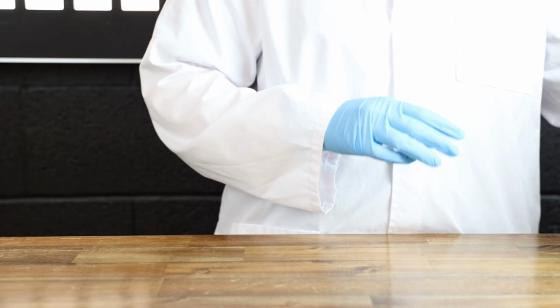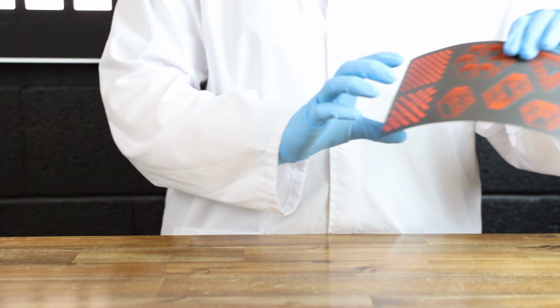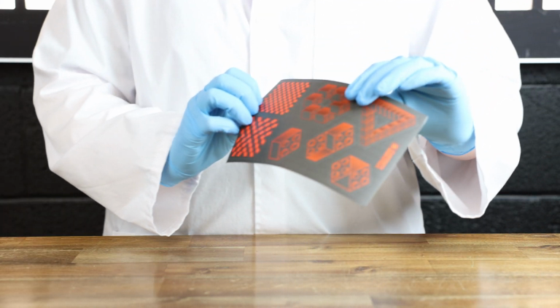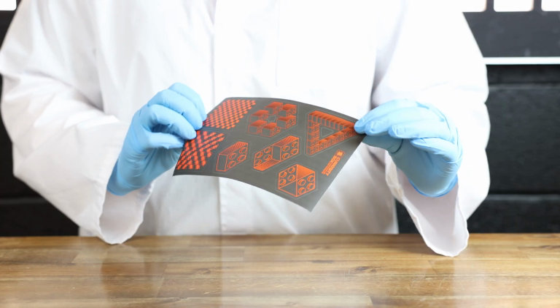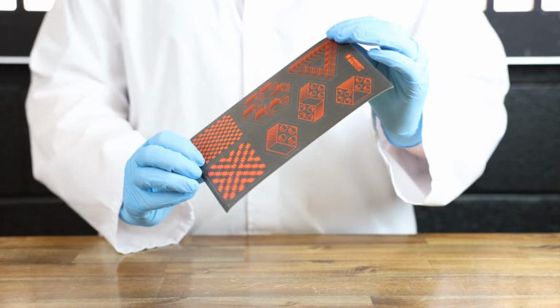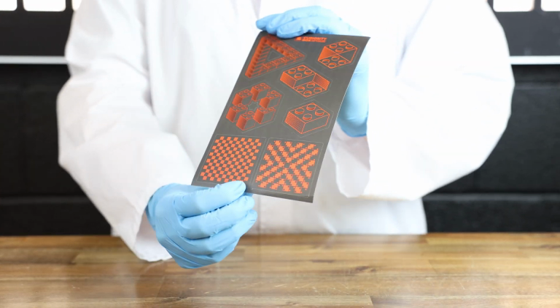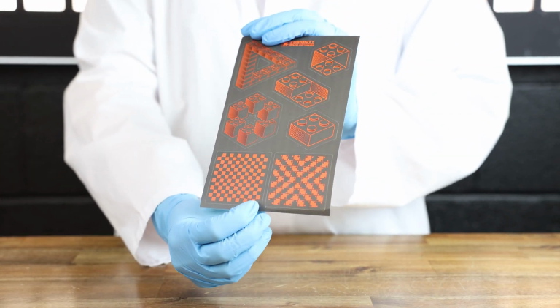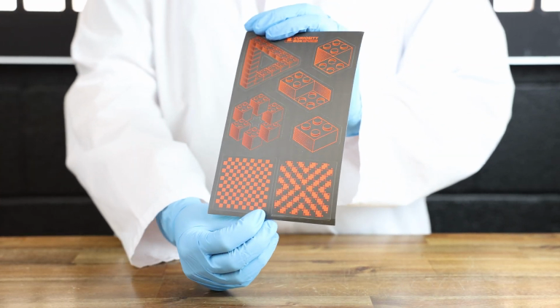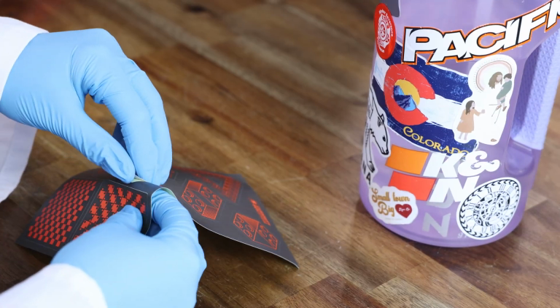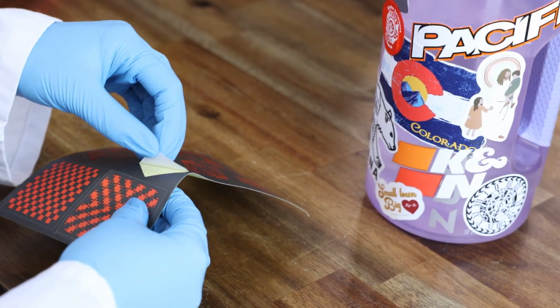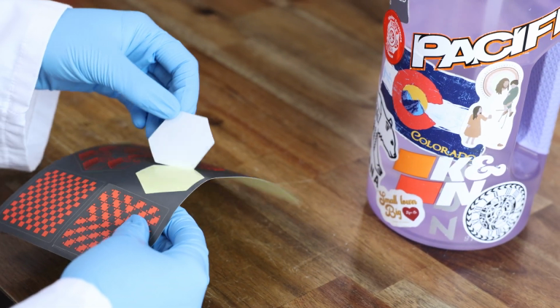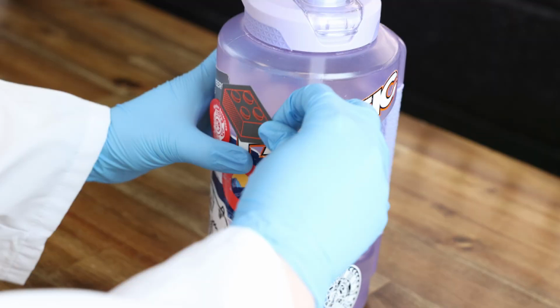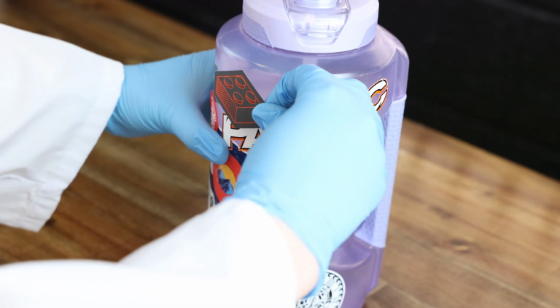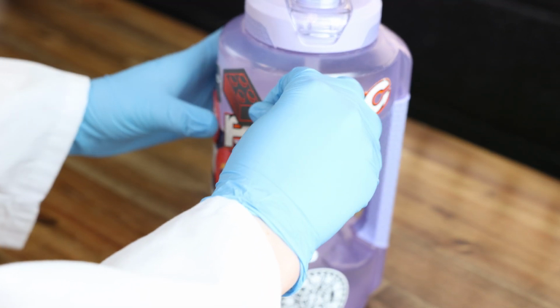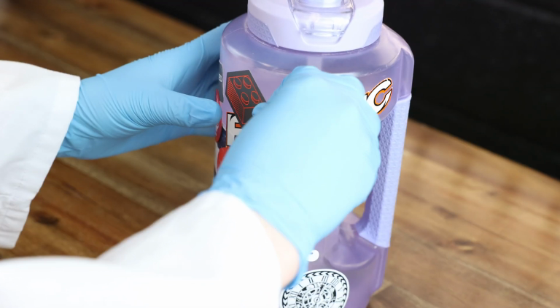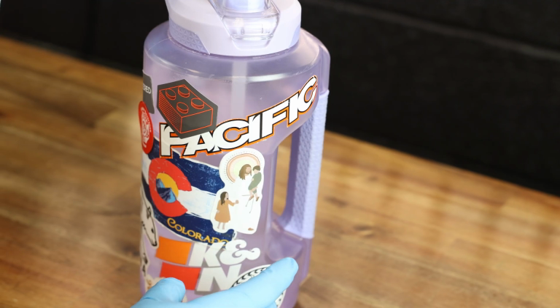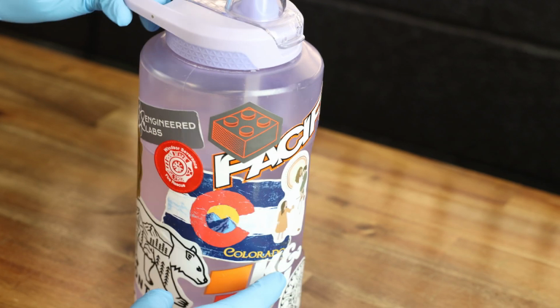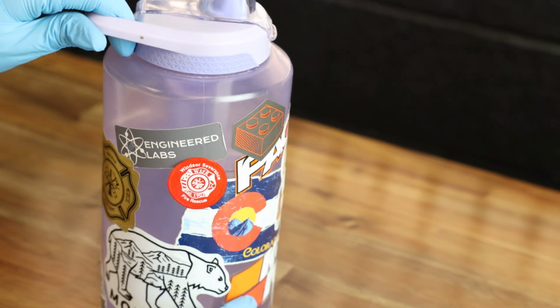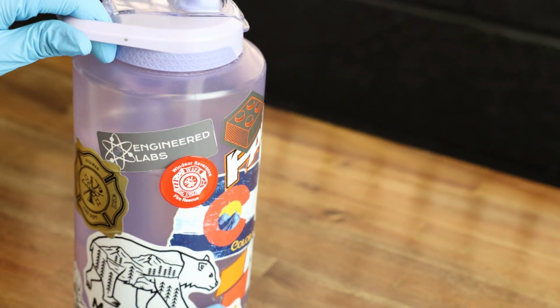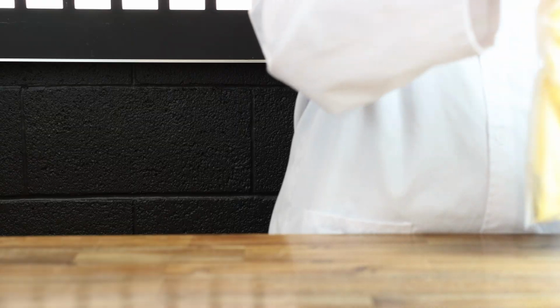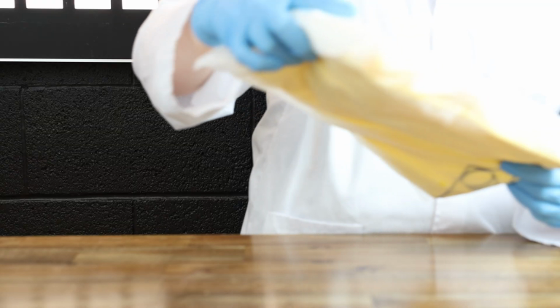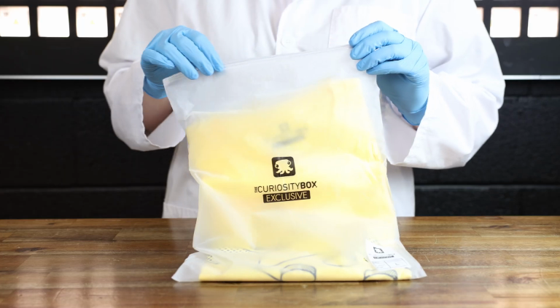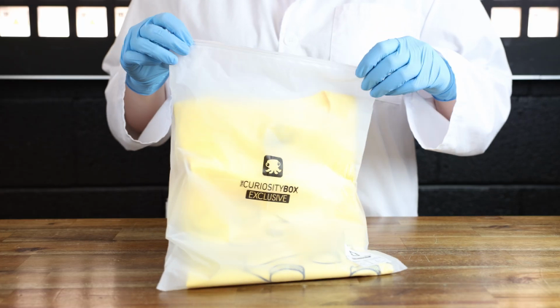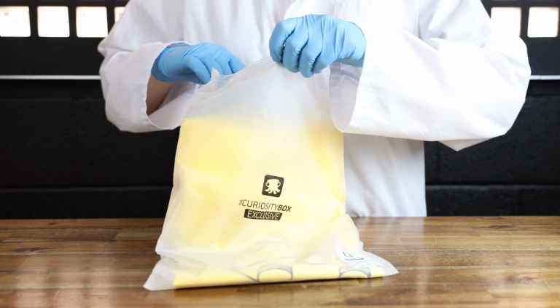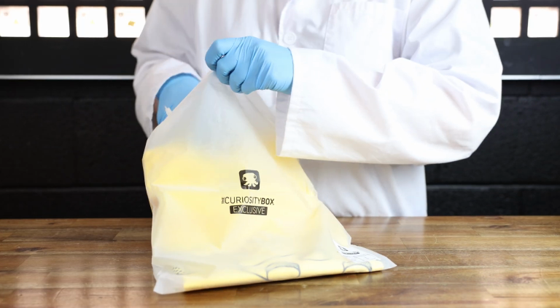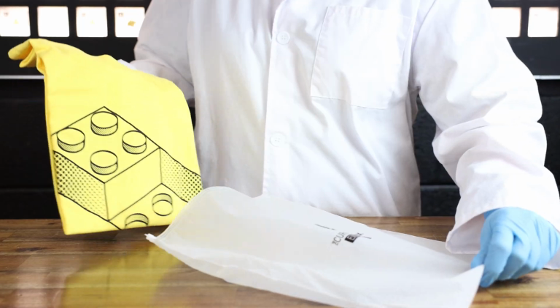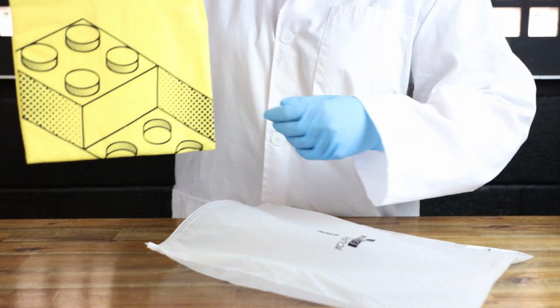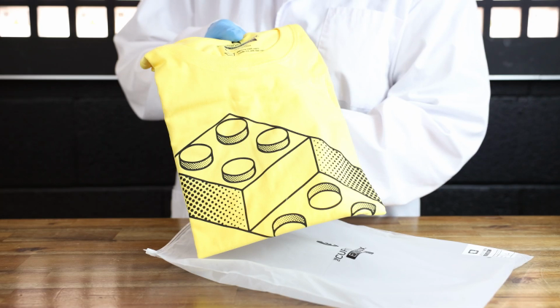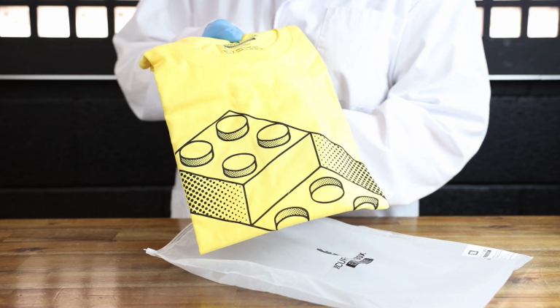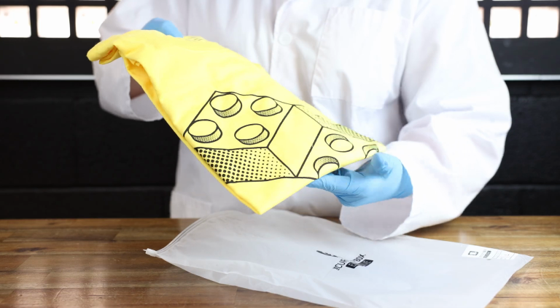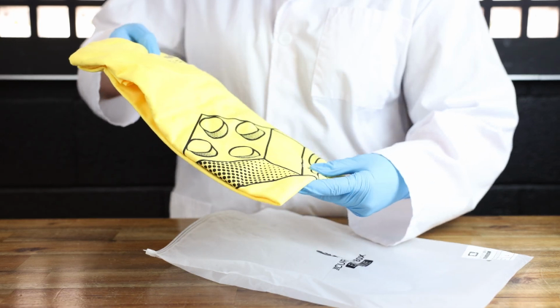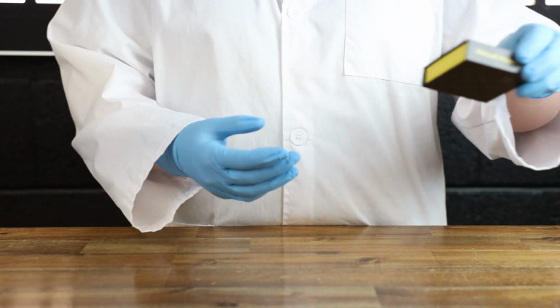Next we have our pretty slick stickers. These stickers are so quality. I always end up putting one in my water bottle. Next is this super bright, fun, mind-boggling shirt that comes in this box. It is so freaking cool.